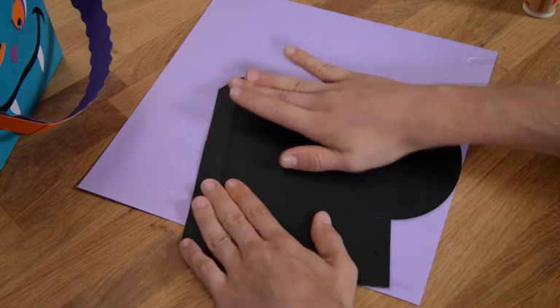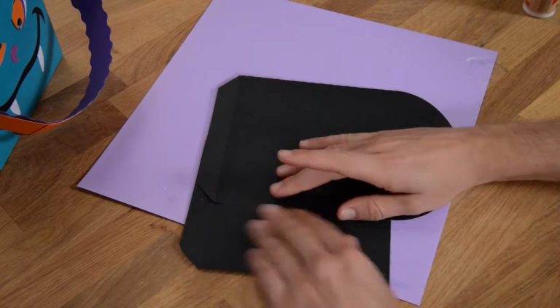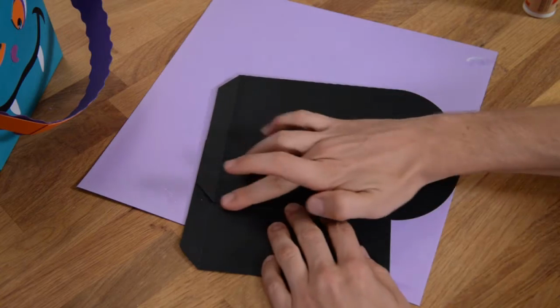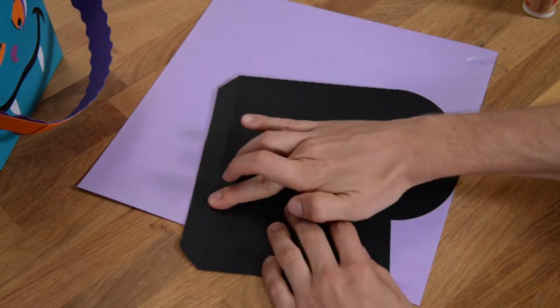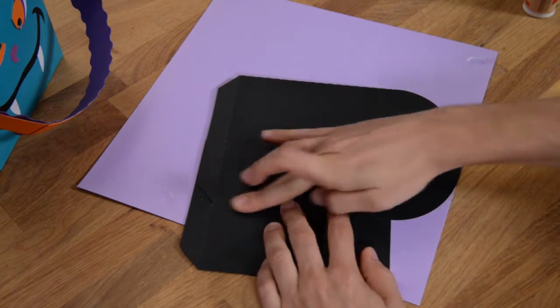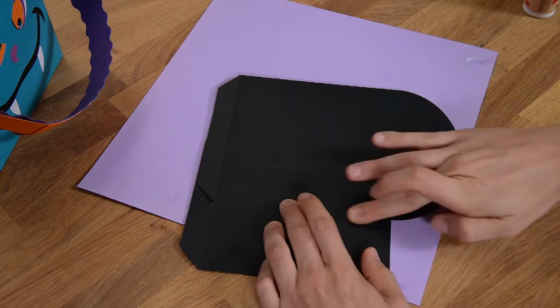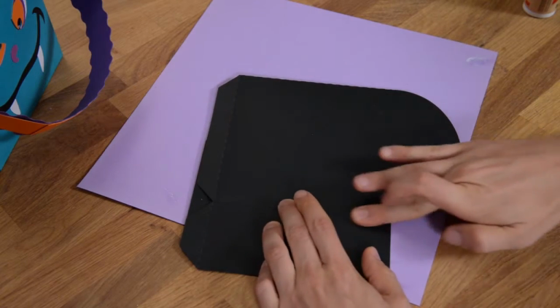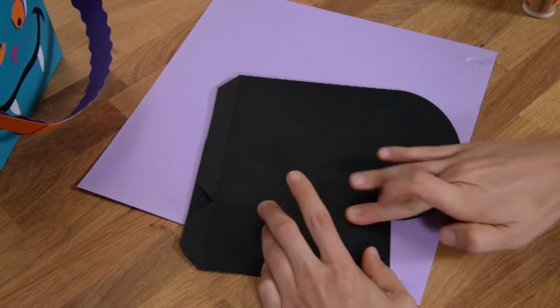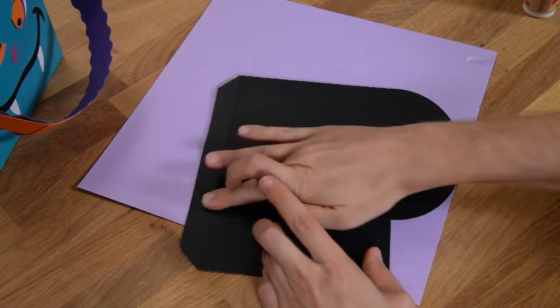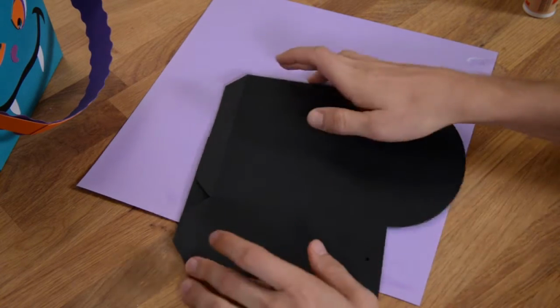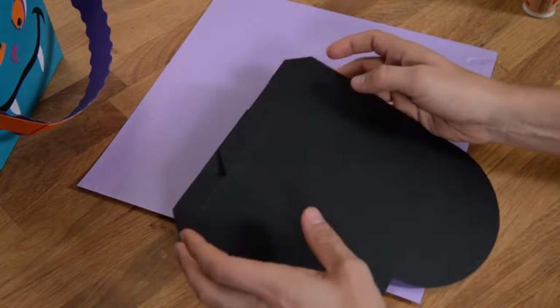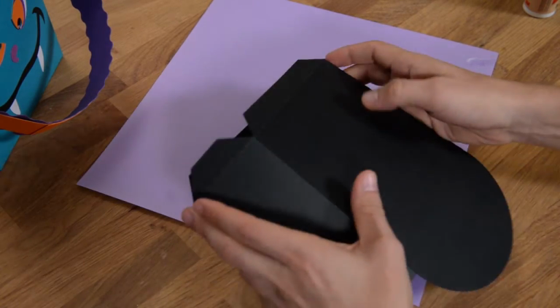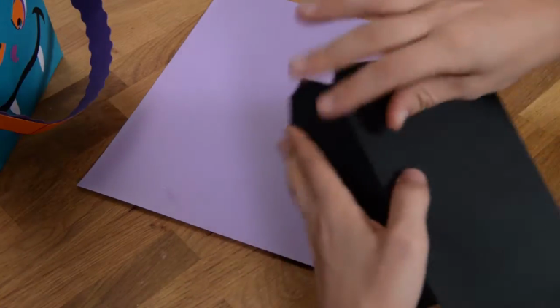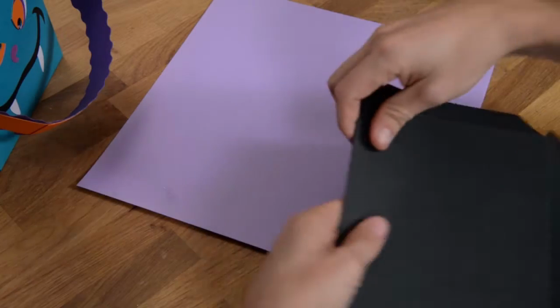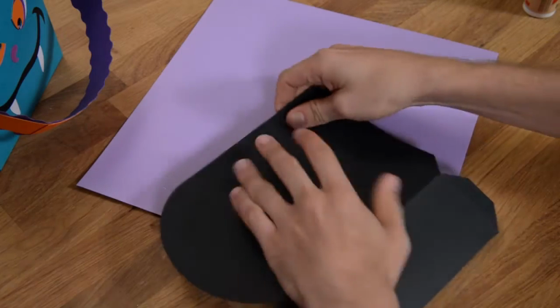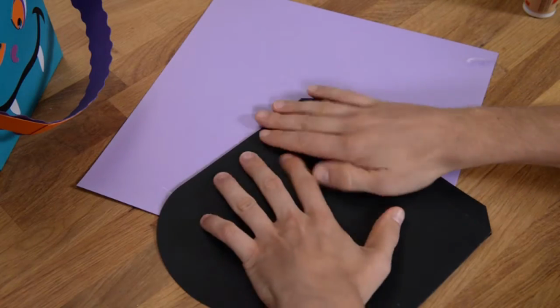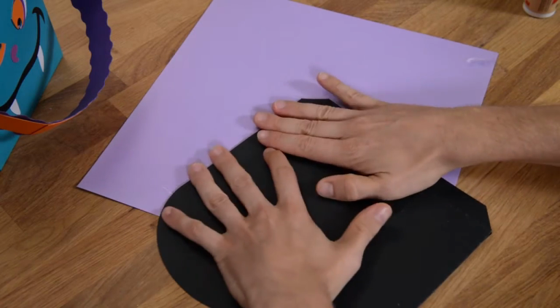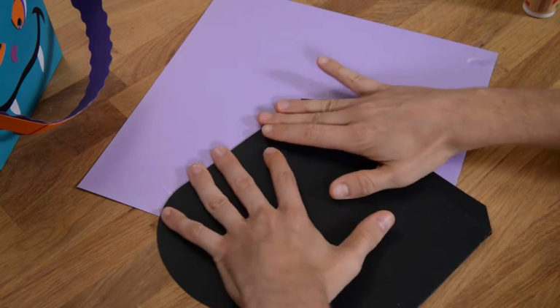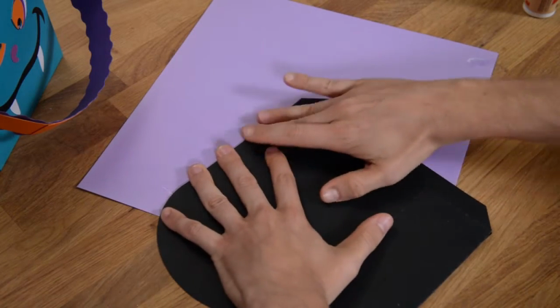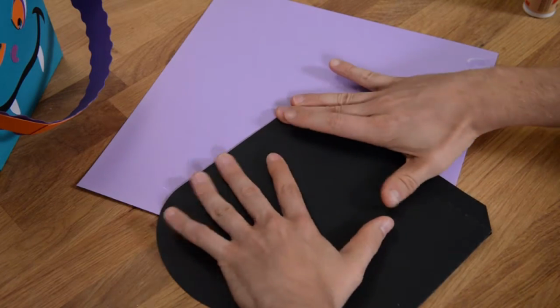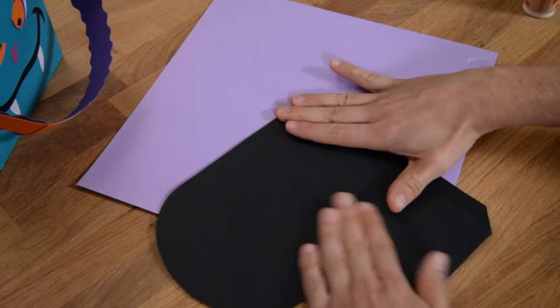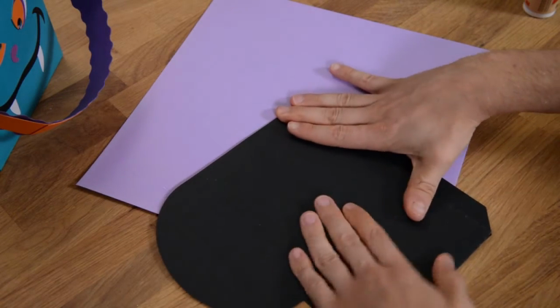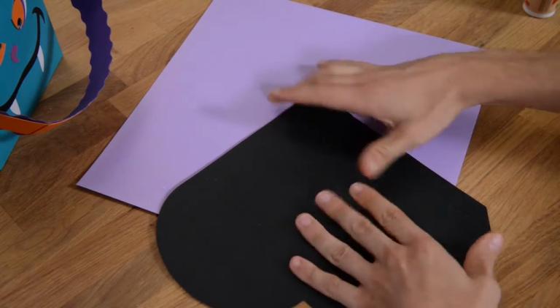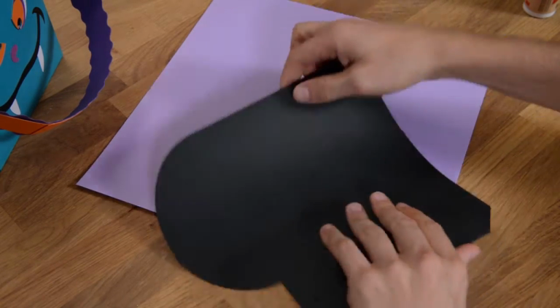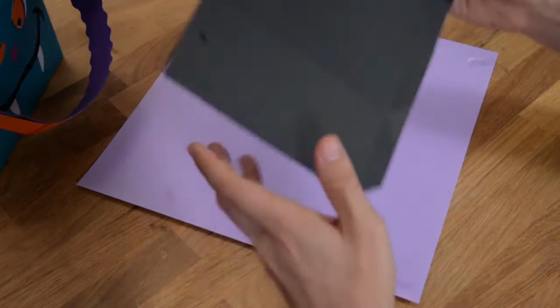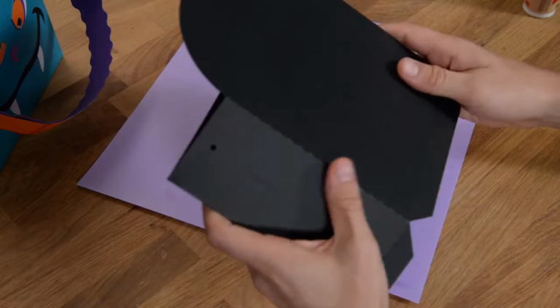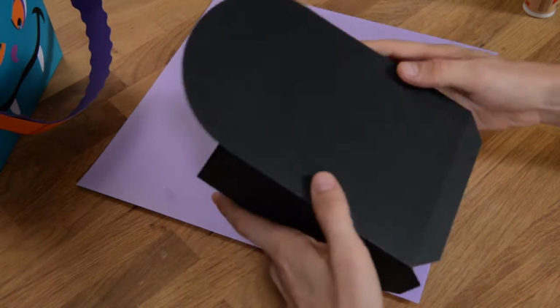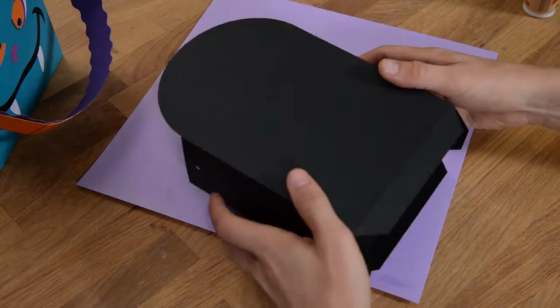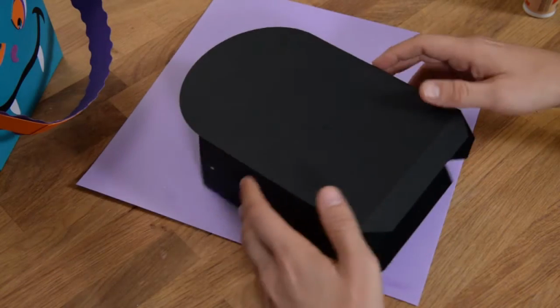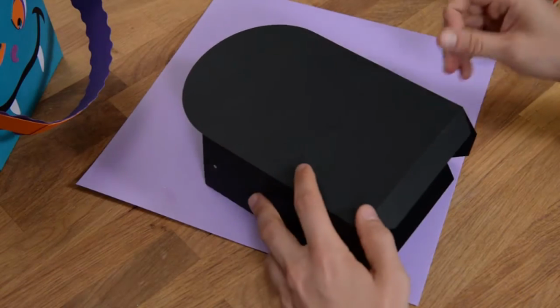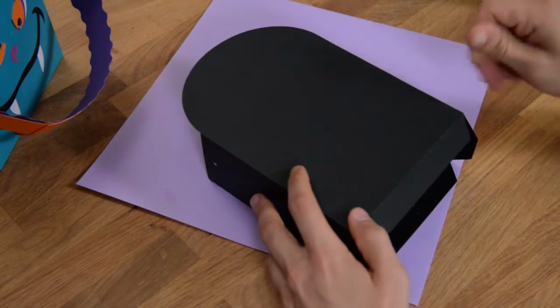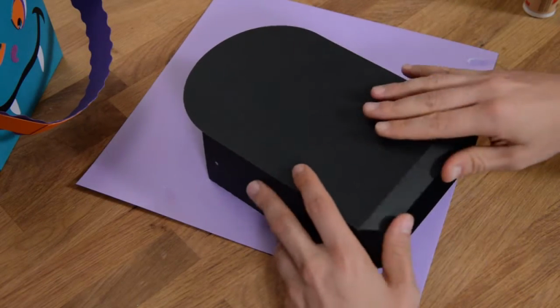If it sits flat, you know that you've got it perfectly aligned. It should be able to fold both ways perfectly, and there is that.